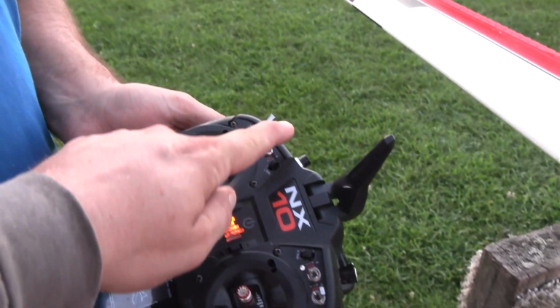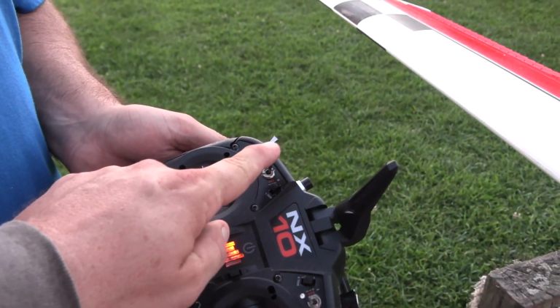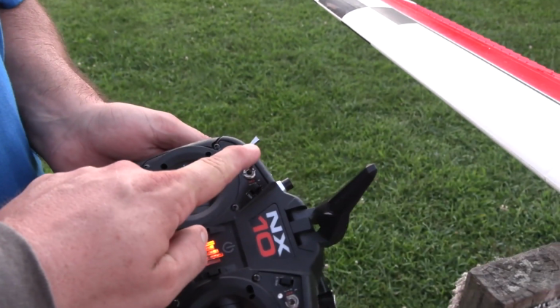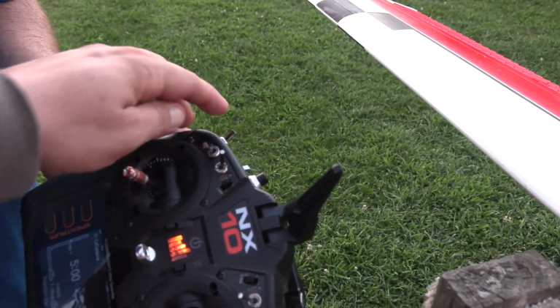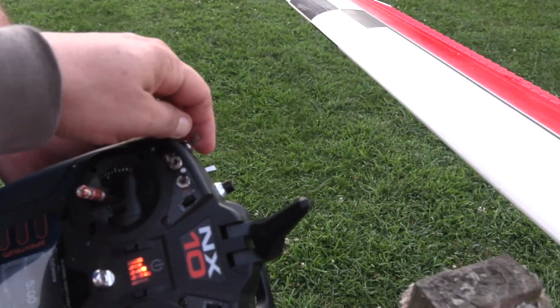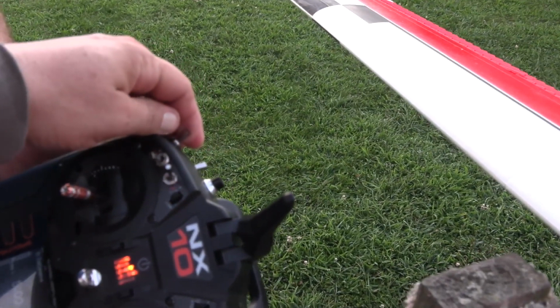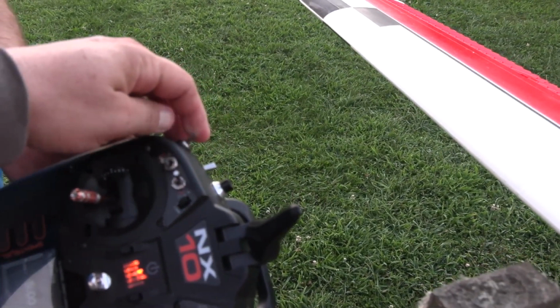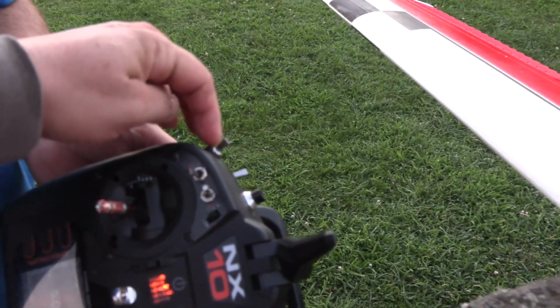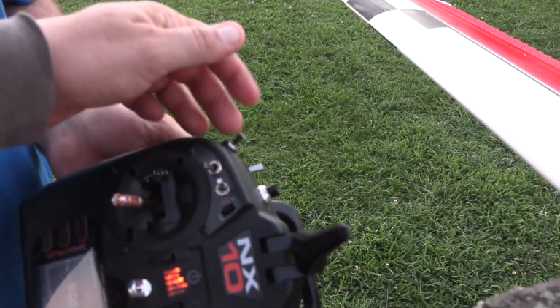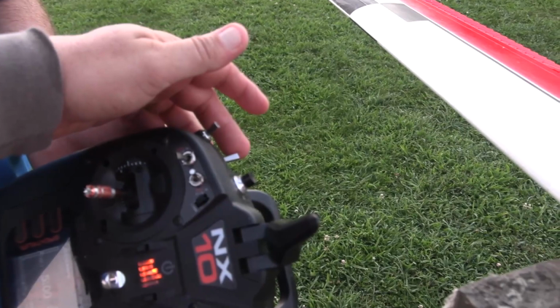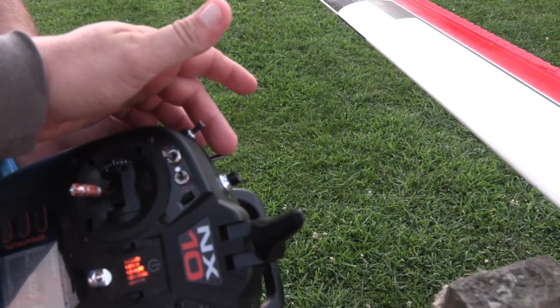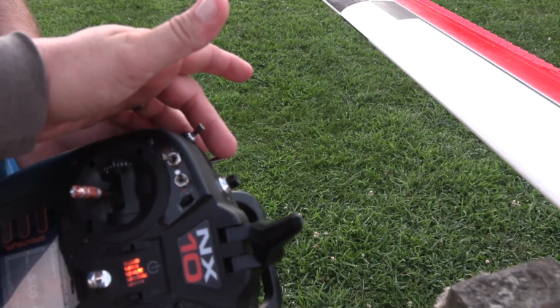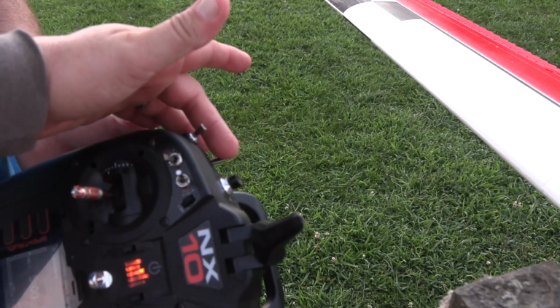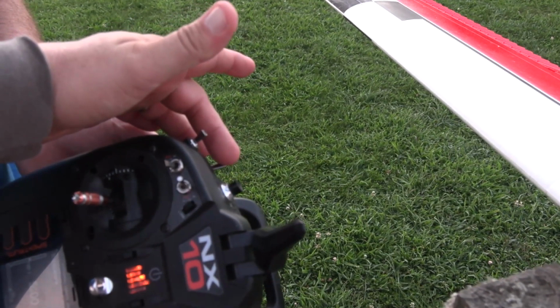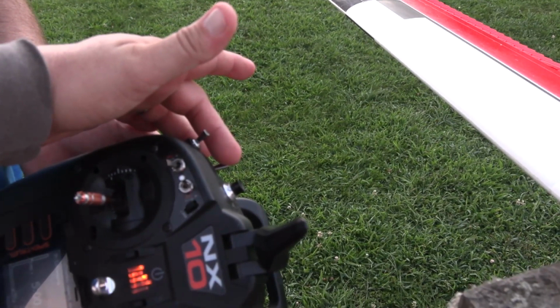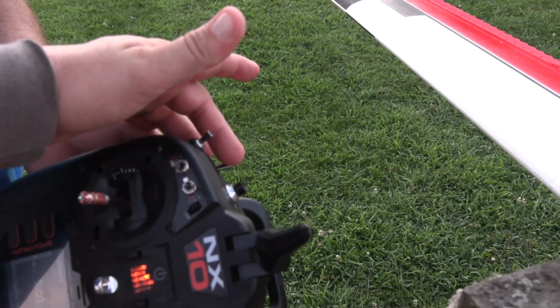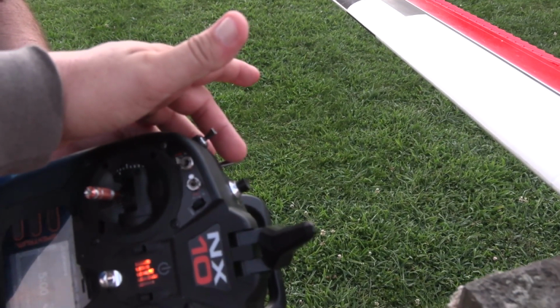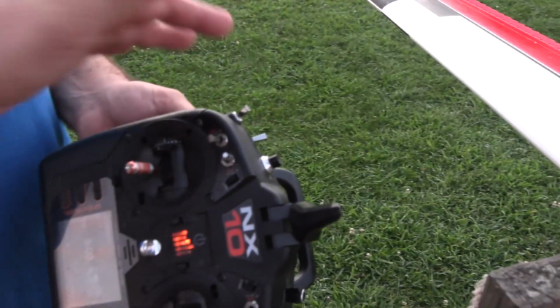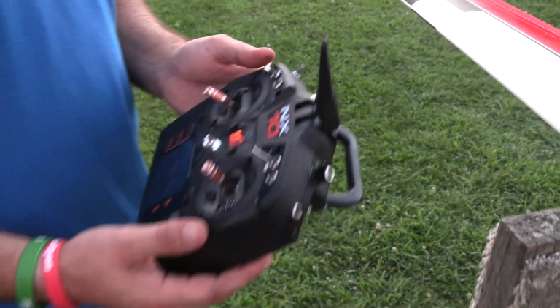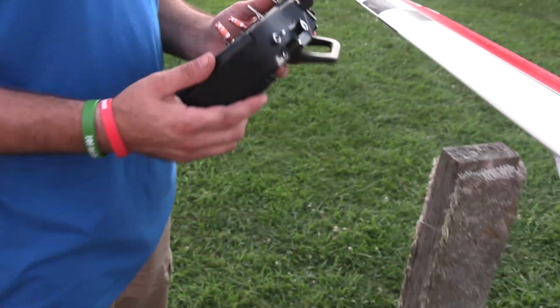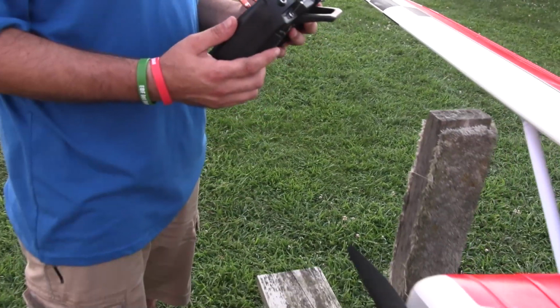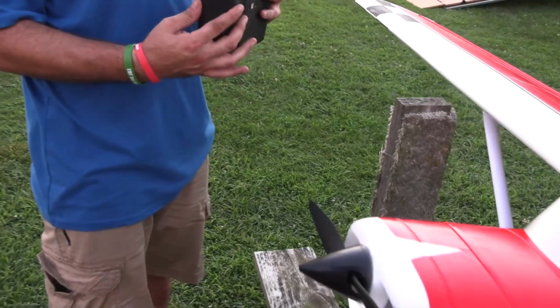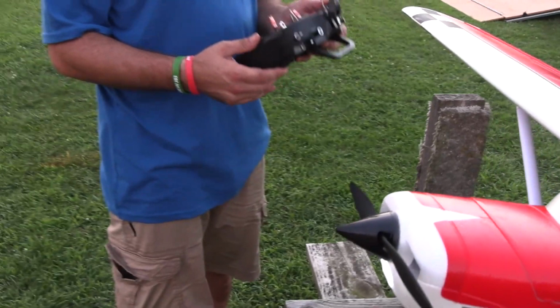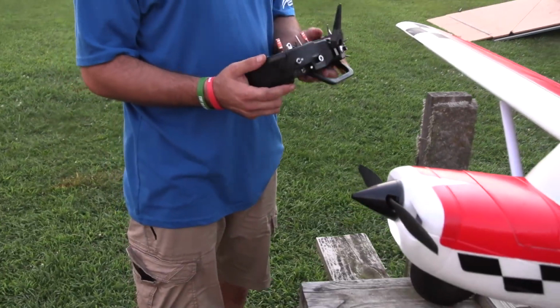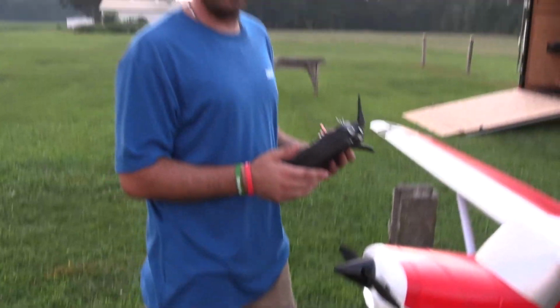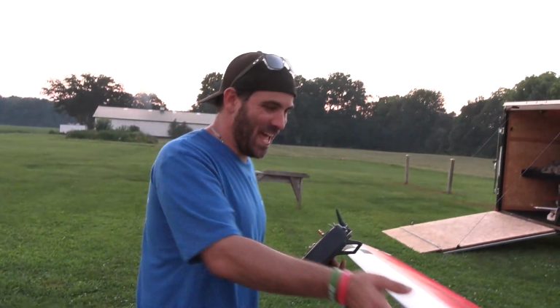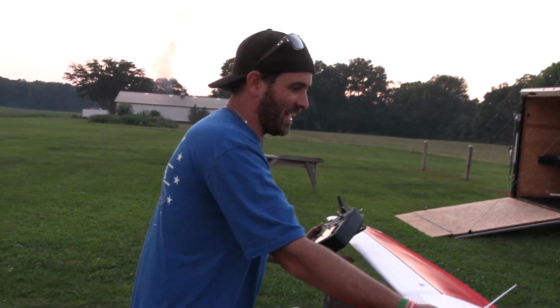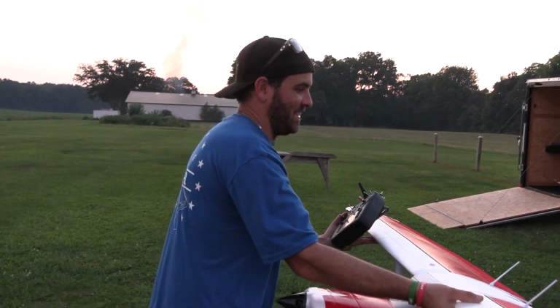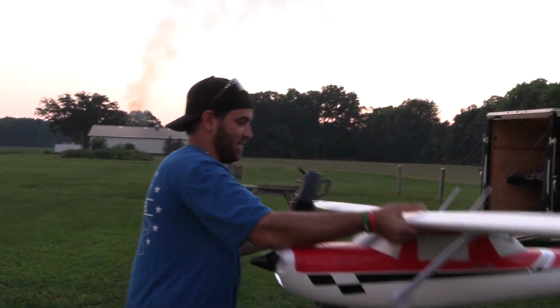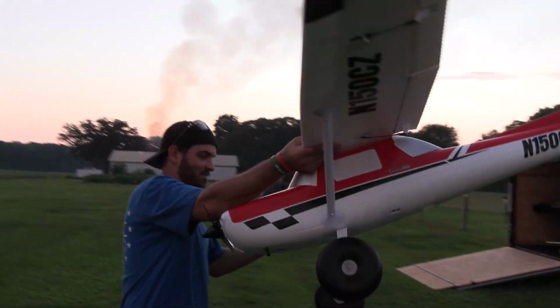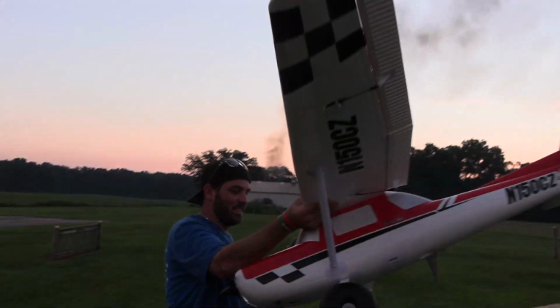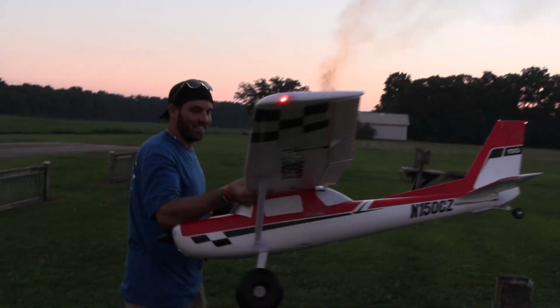The flaps are right here. You're not going to need SAFE, so it's just AS3X mode. If you need to reverse it, it's this. All right. And where's the gear switch? Don't need it. The gear switch is the reverse in this case.